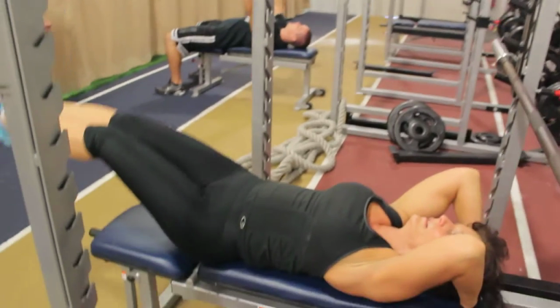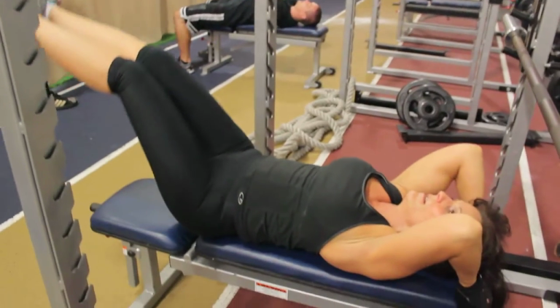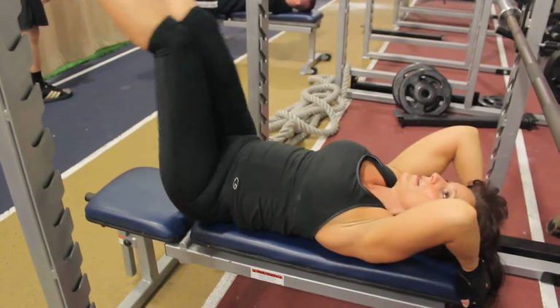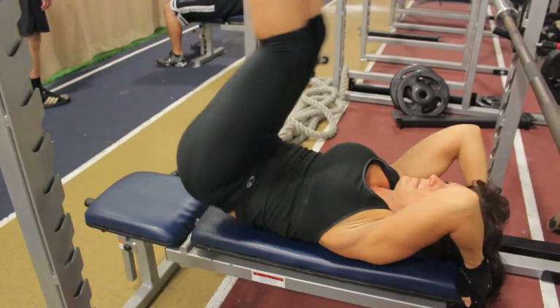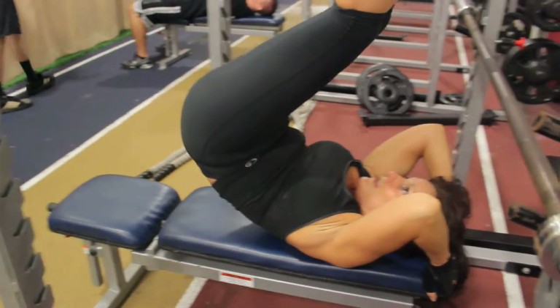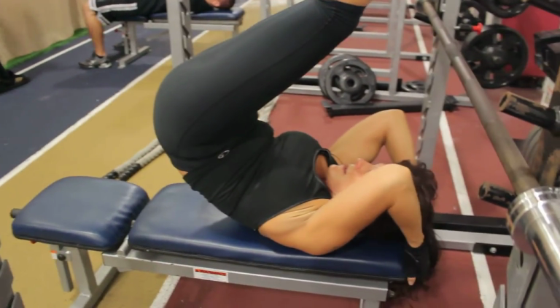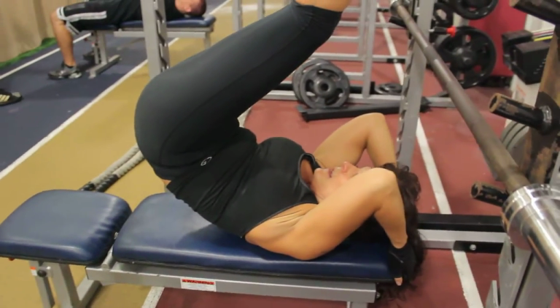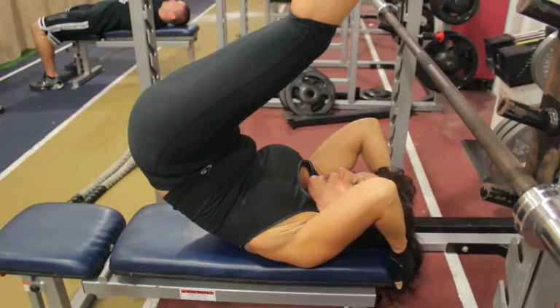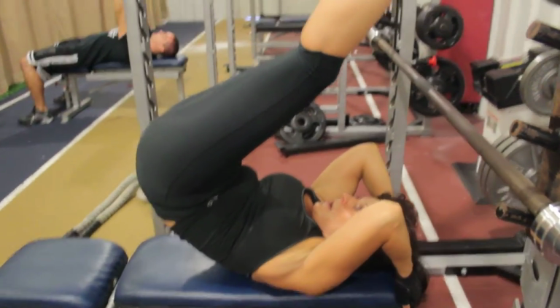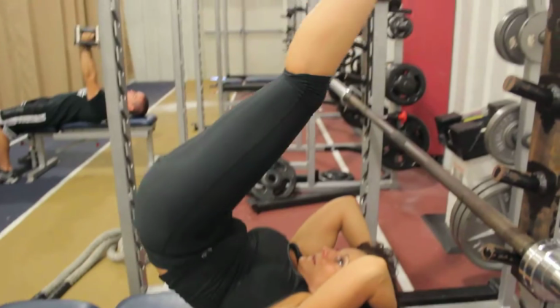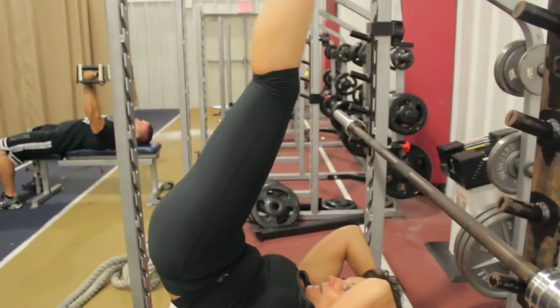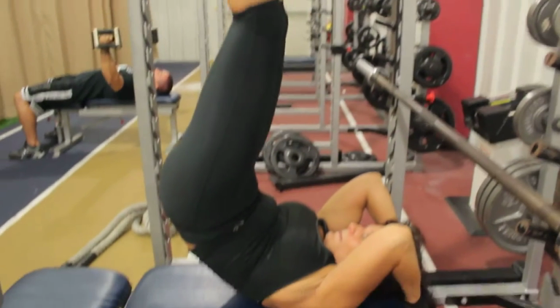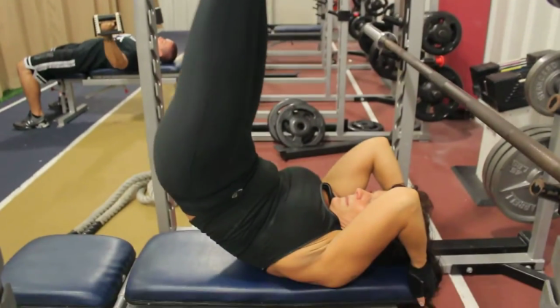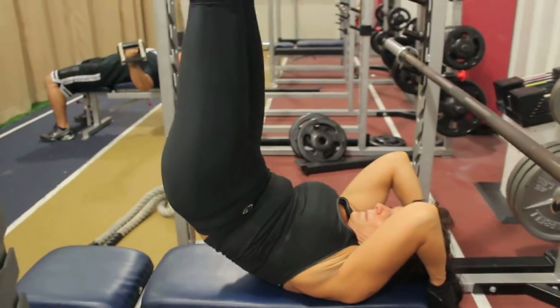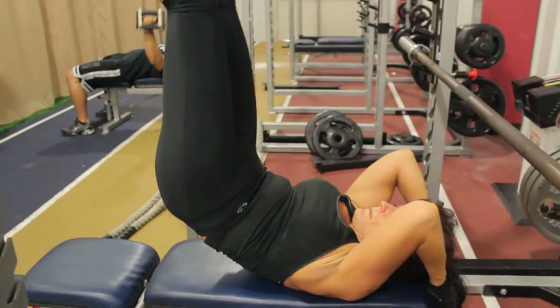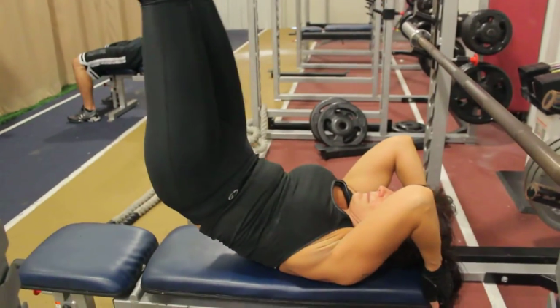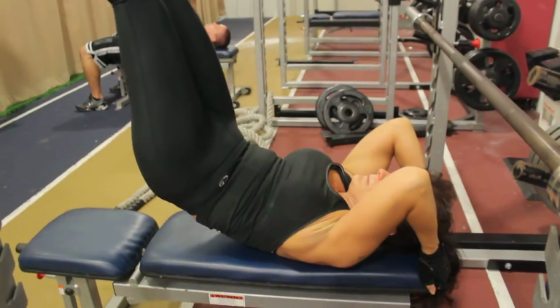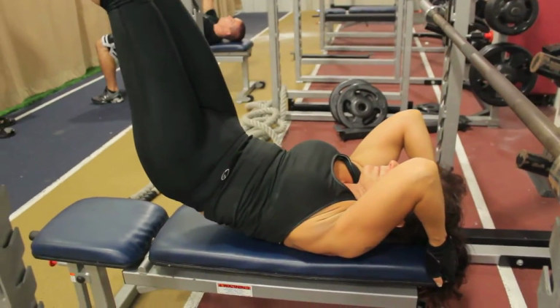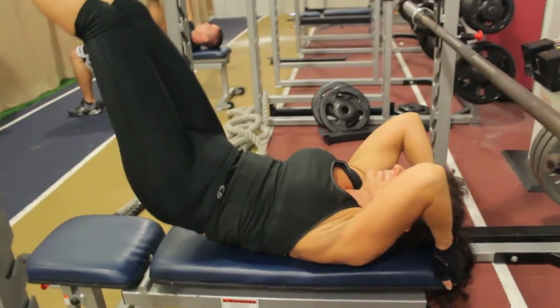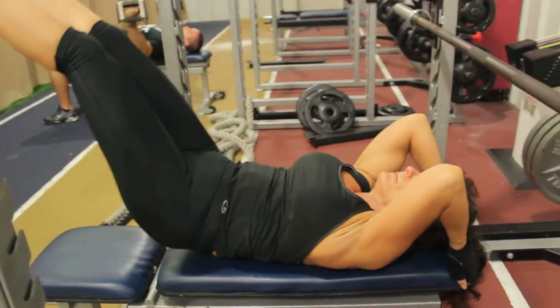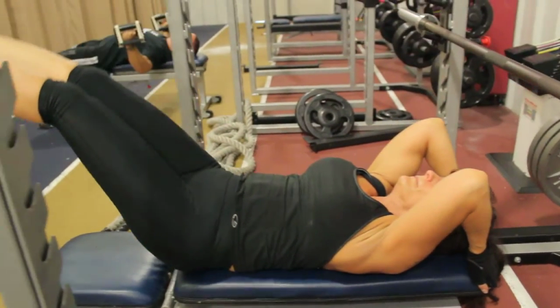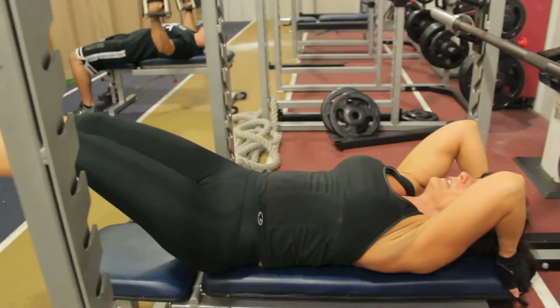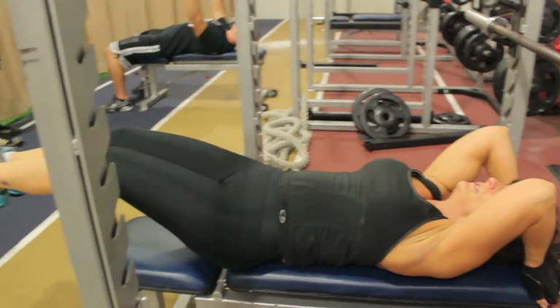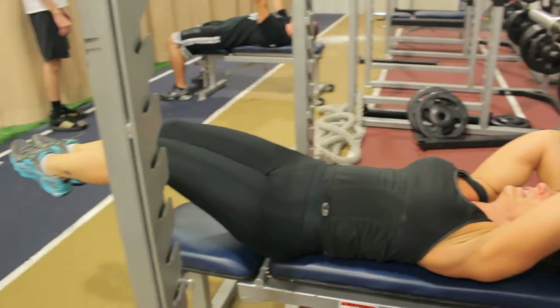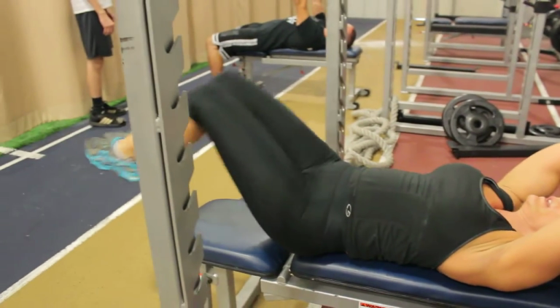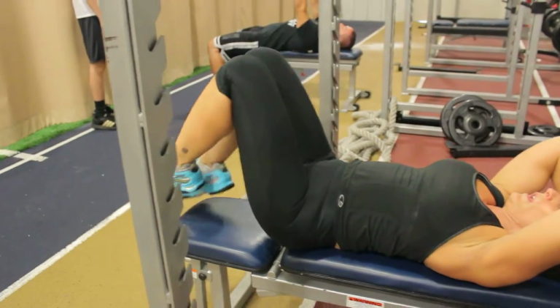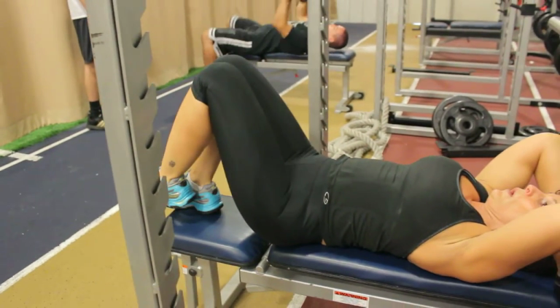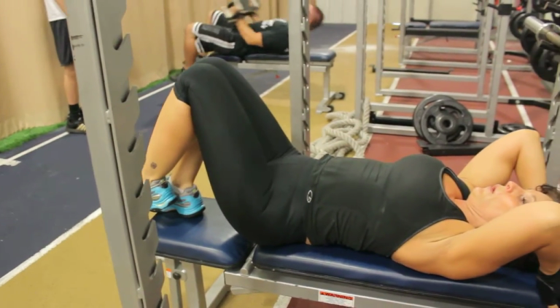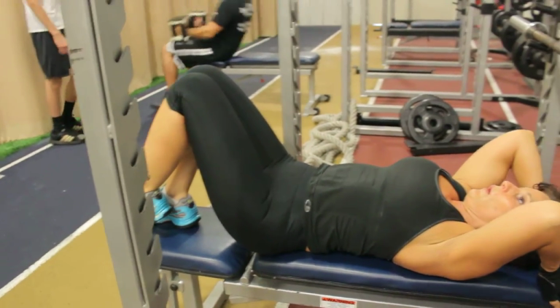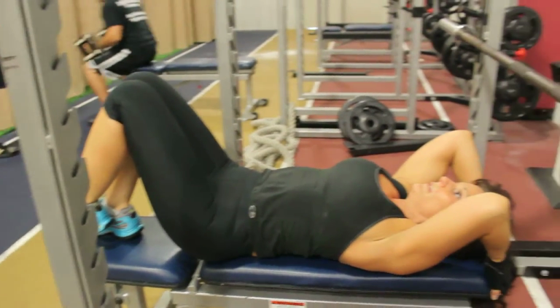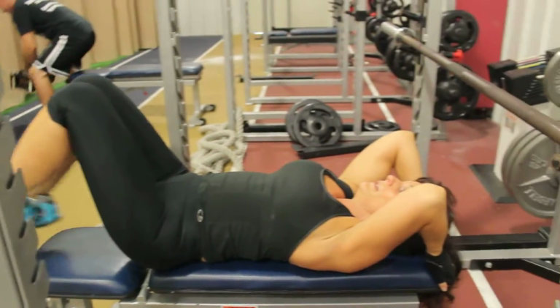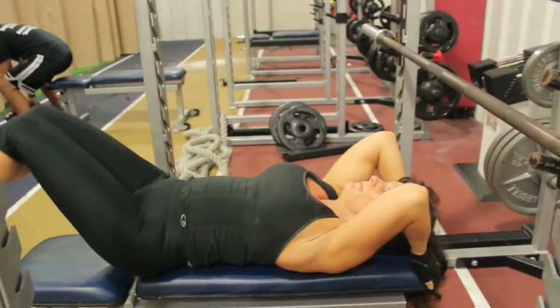Lower the eccentric phase. Coming down — one, two, three. Up — one, two, three. Spend a lot of time under tension, alright? That's what we're going for here.